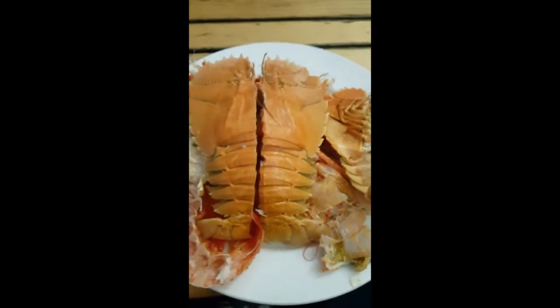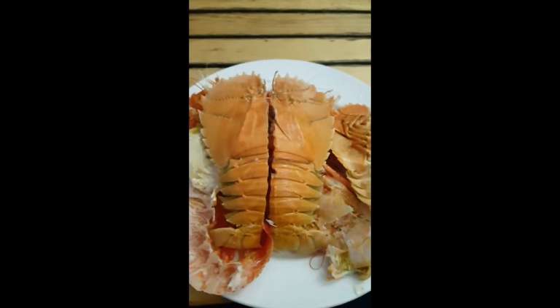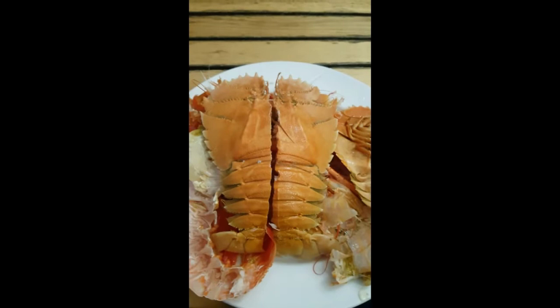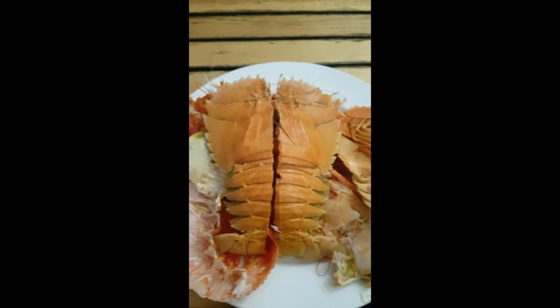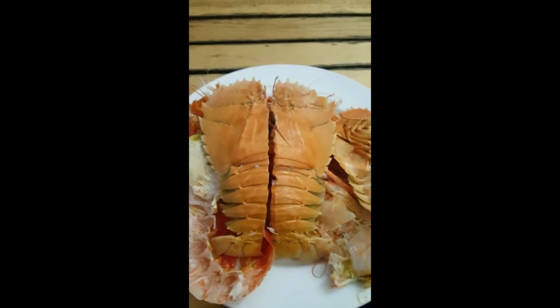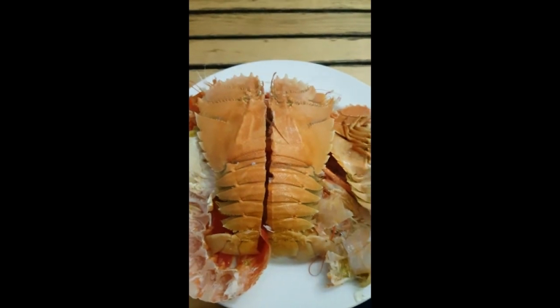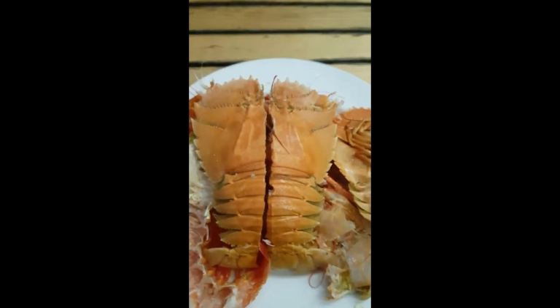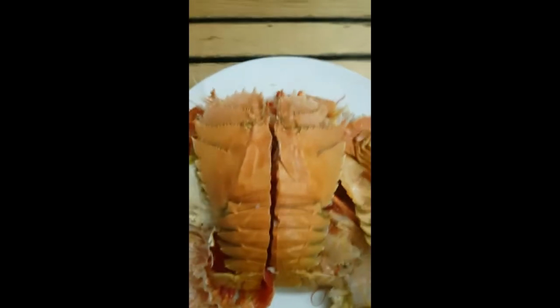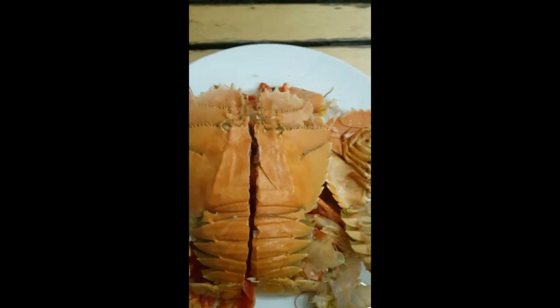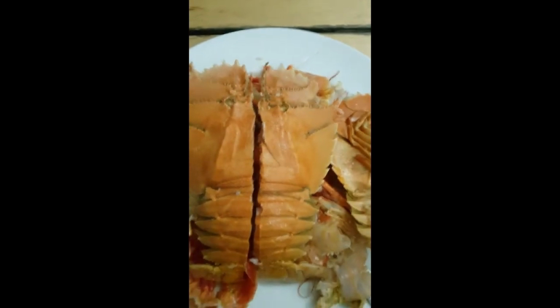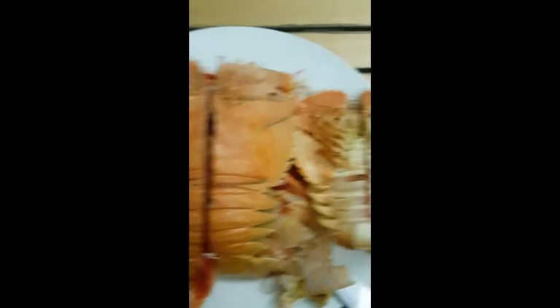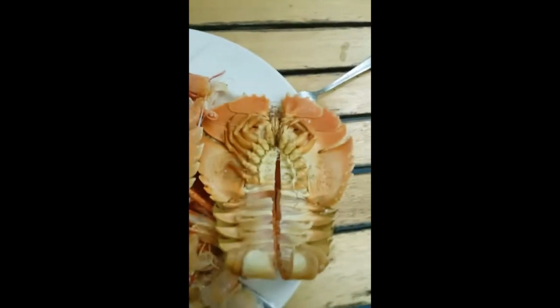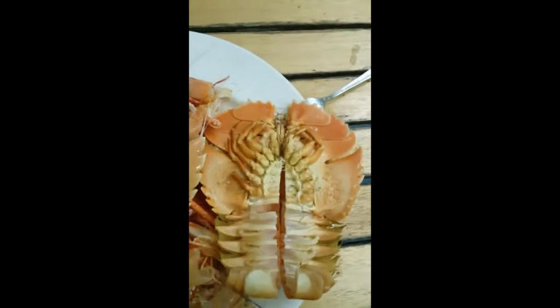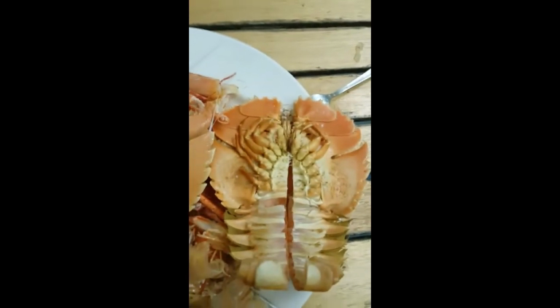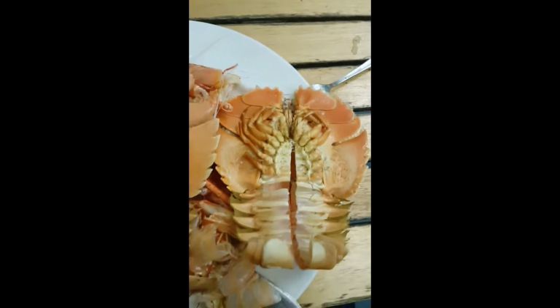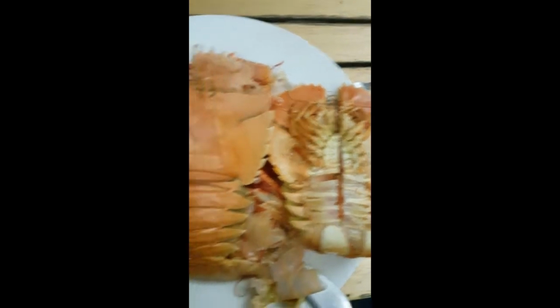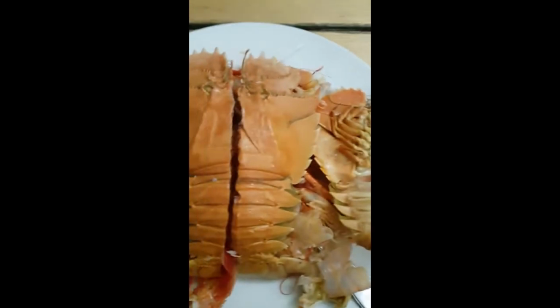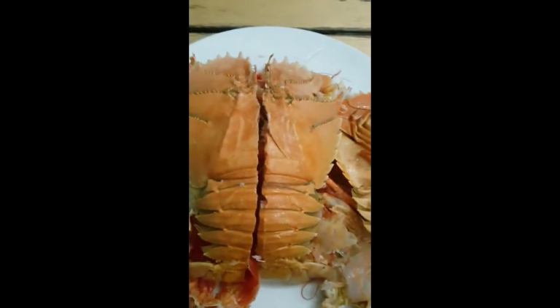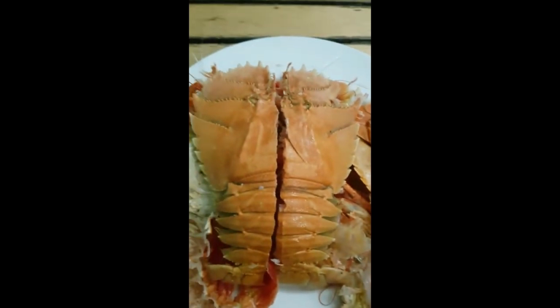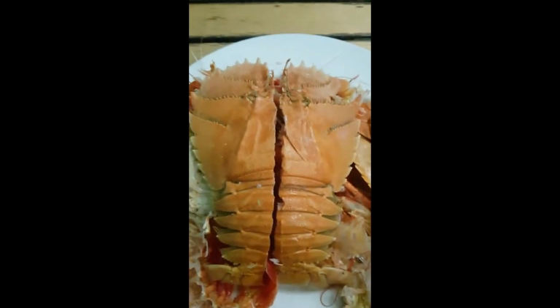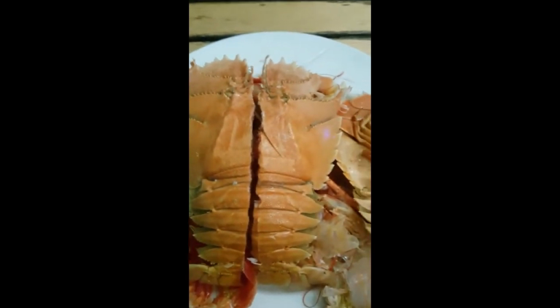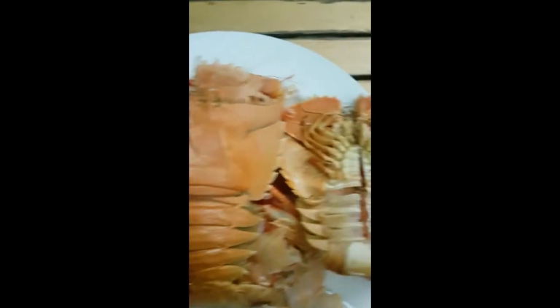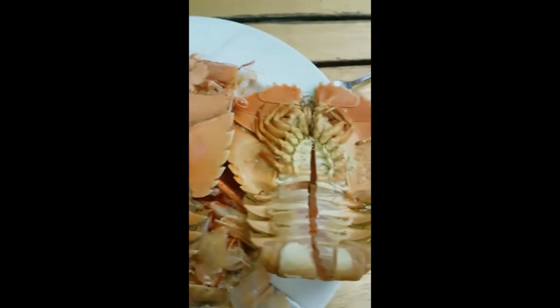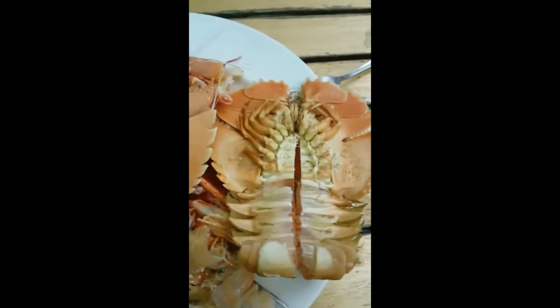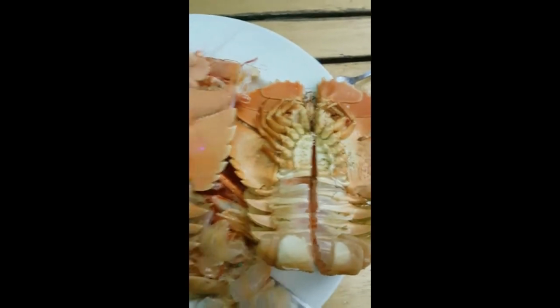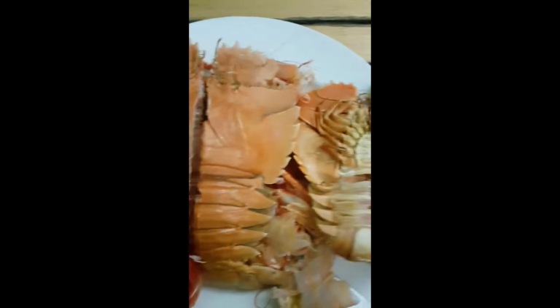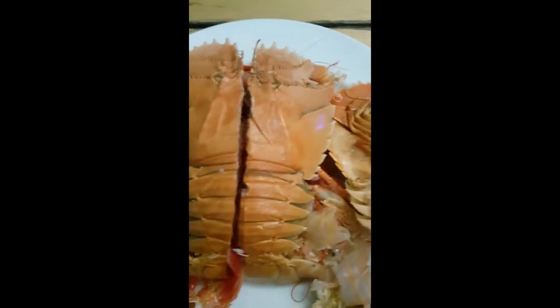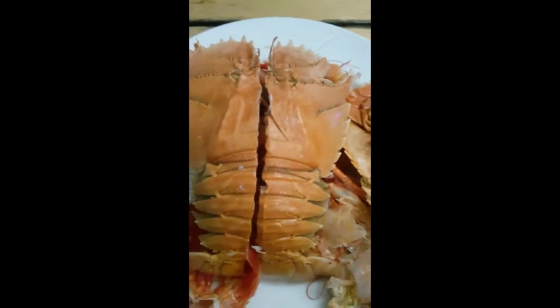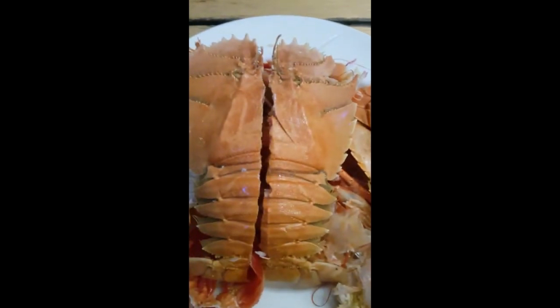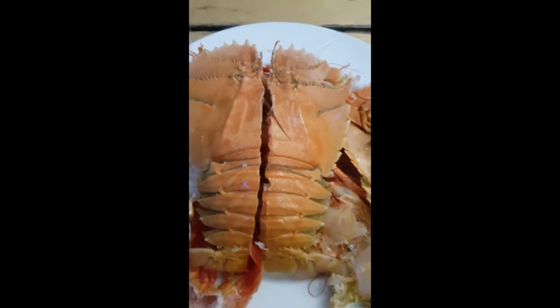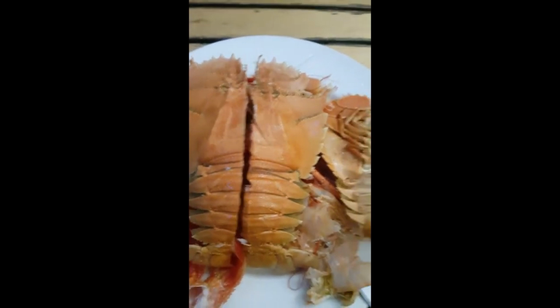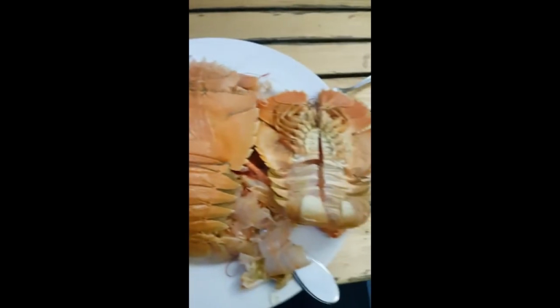So these are Moreton Bay bugs for my American mates. They're like a real prehistoric looking thing. They just taste like massive prawns. They're unreal.